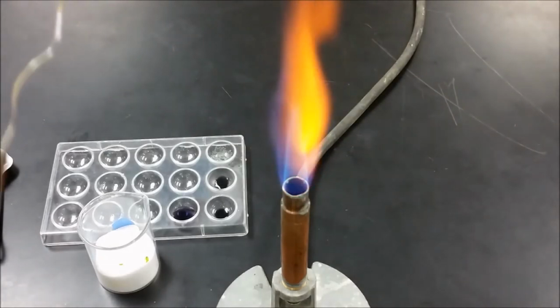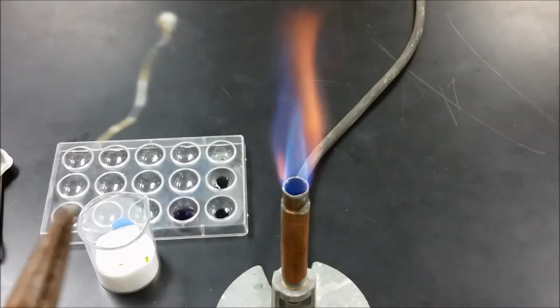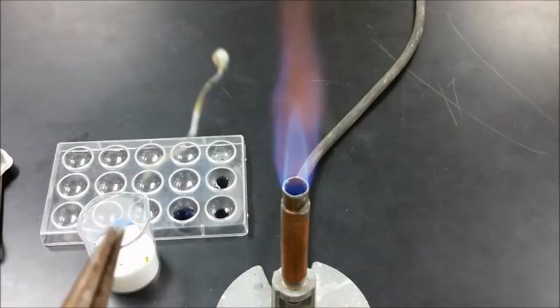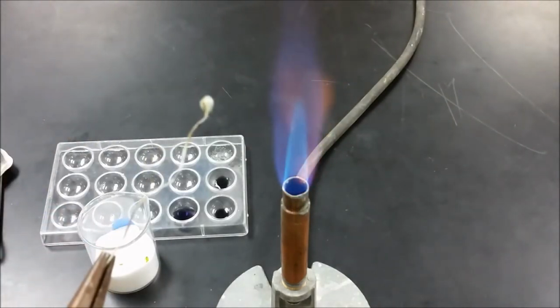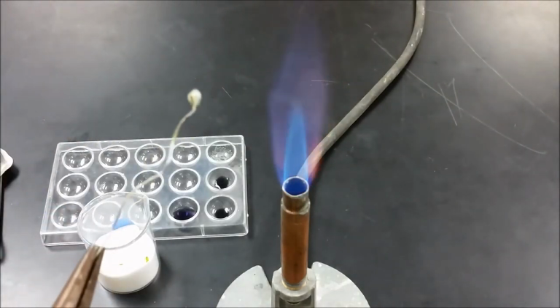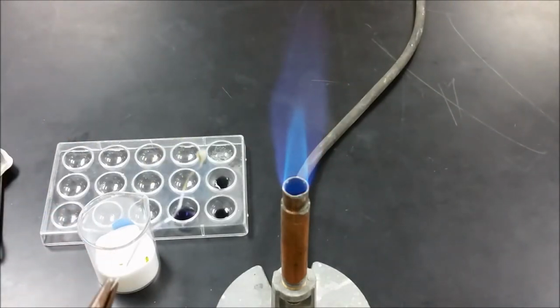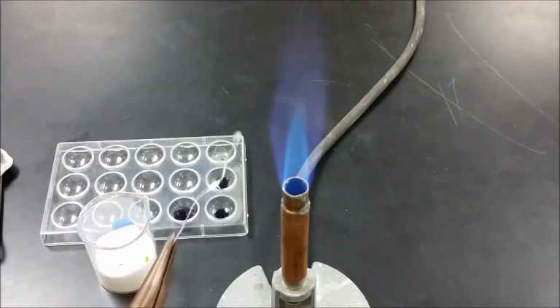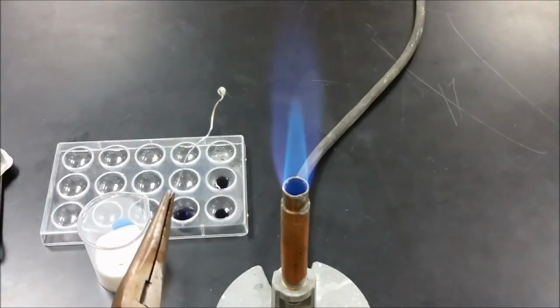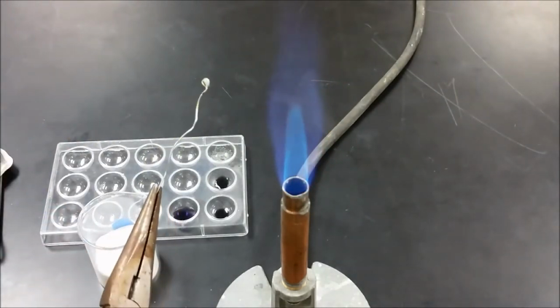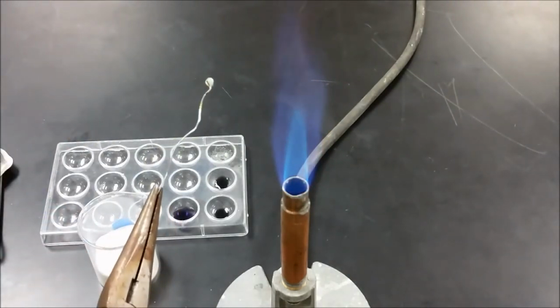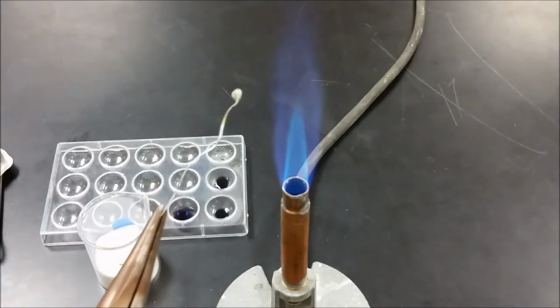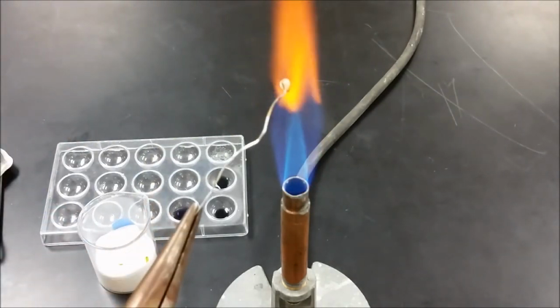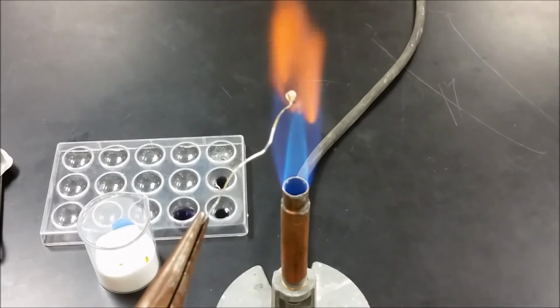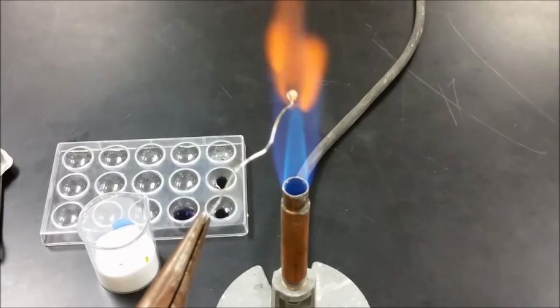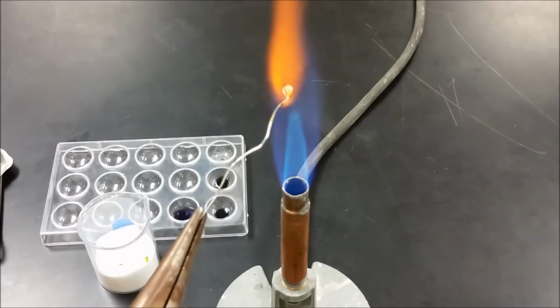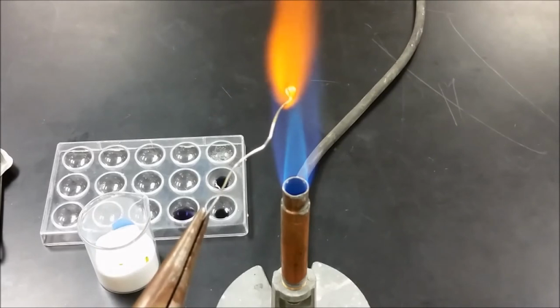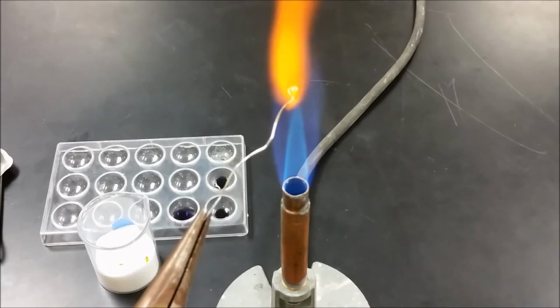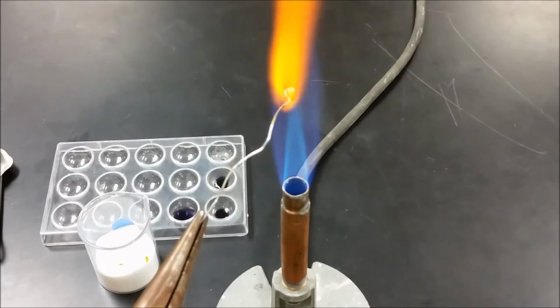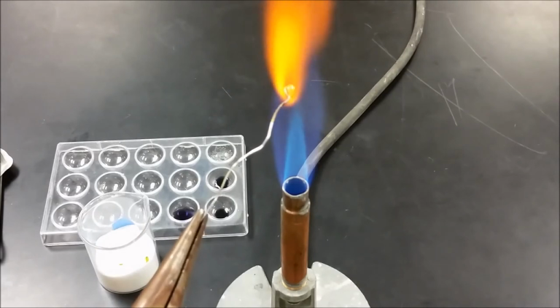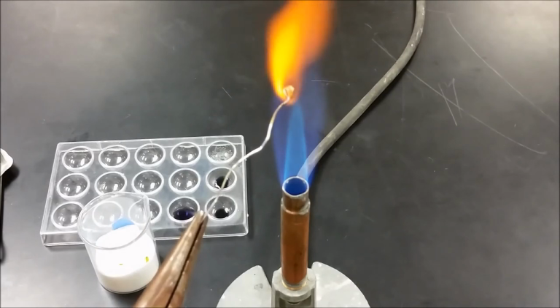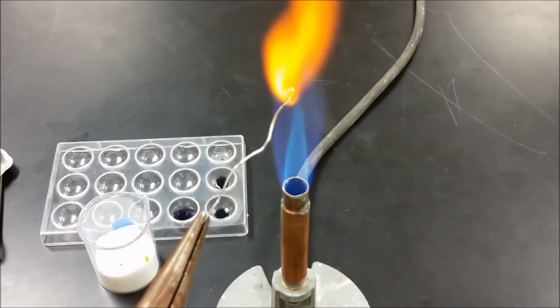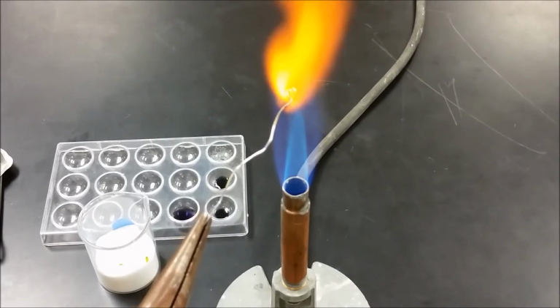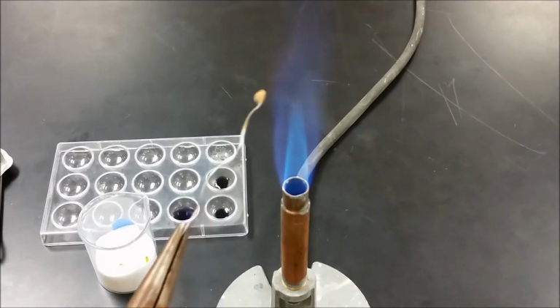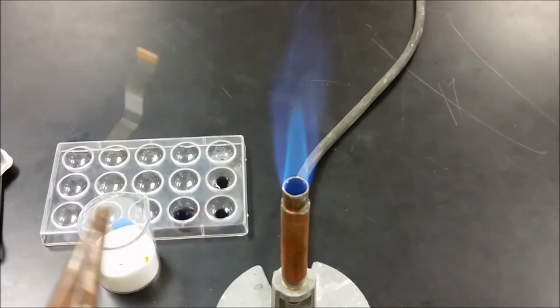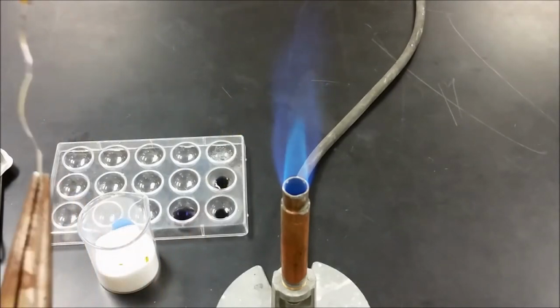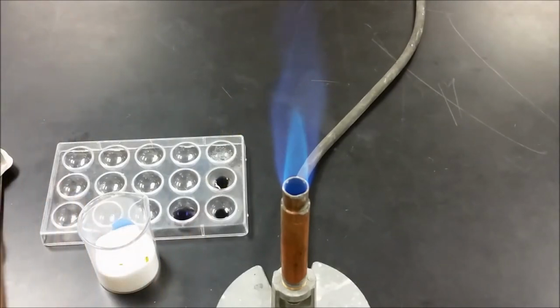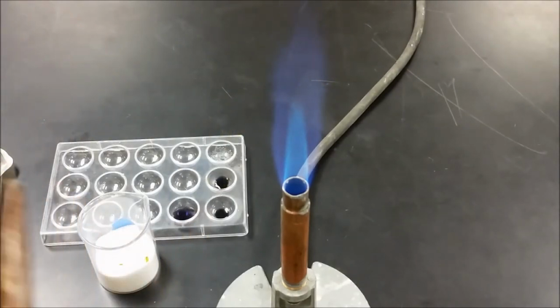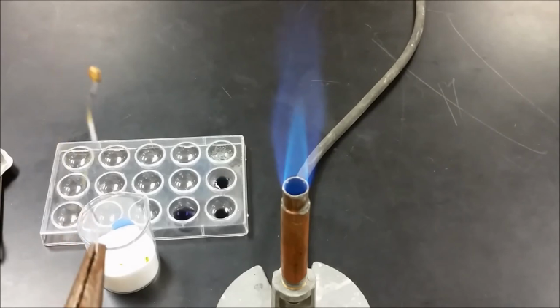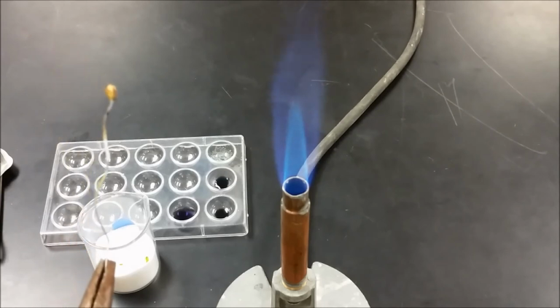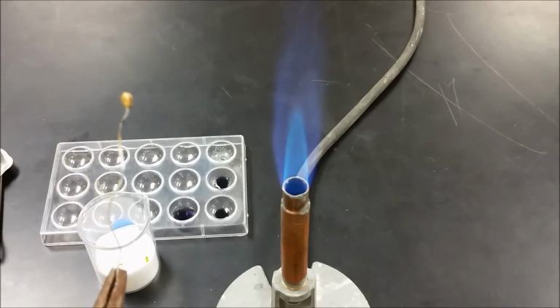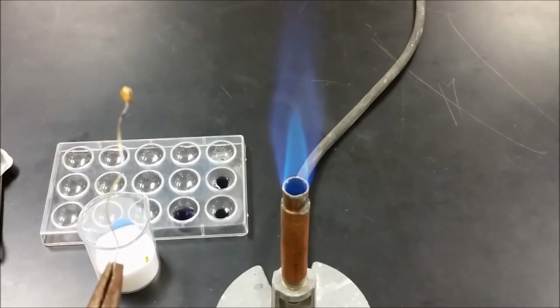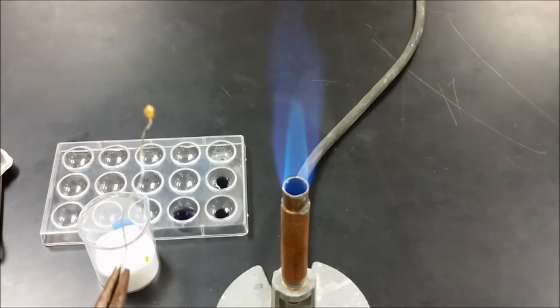So now we have a green bead. We're going to take that and heat it. As we heat it, we're going to see it change from green to yellow.